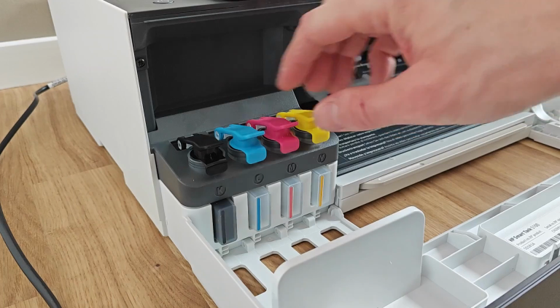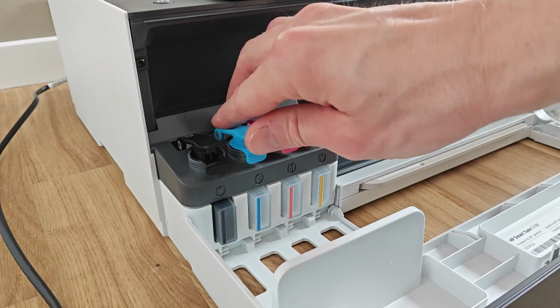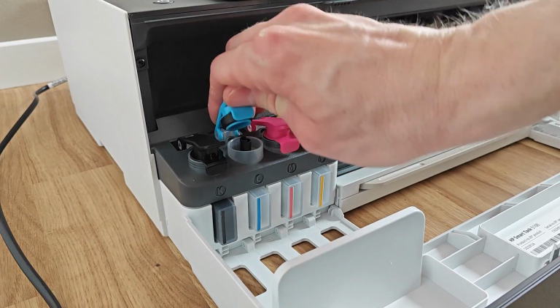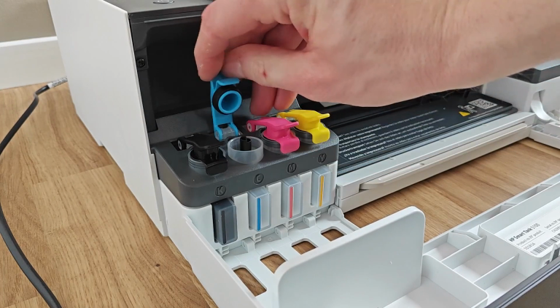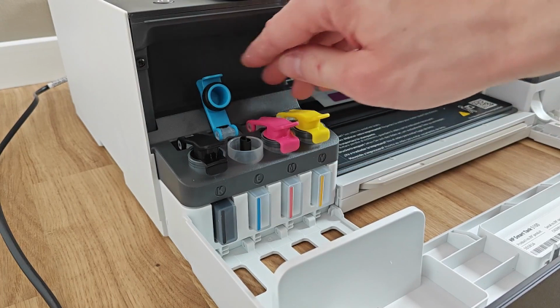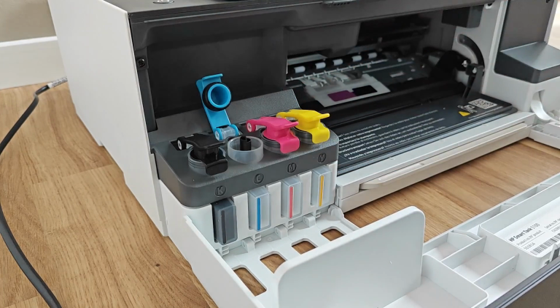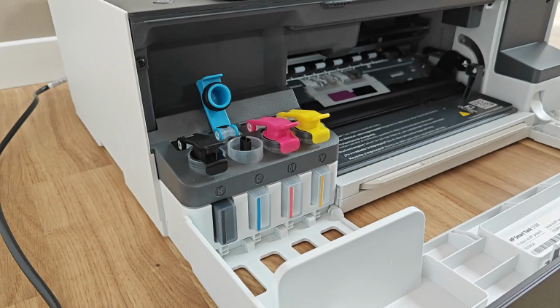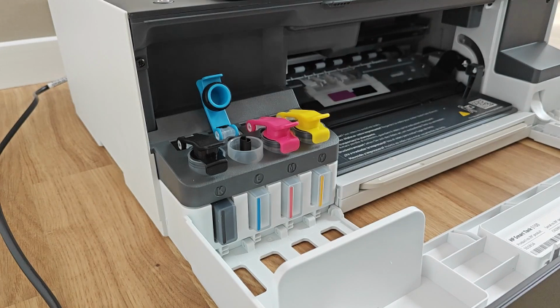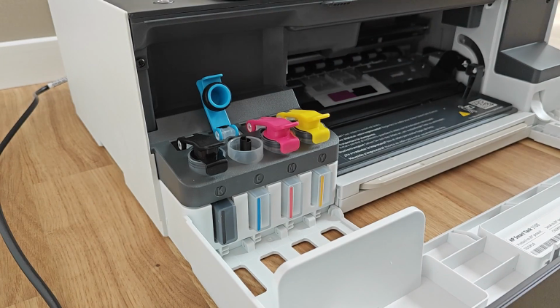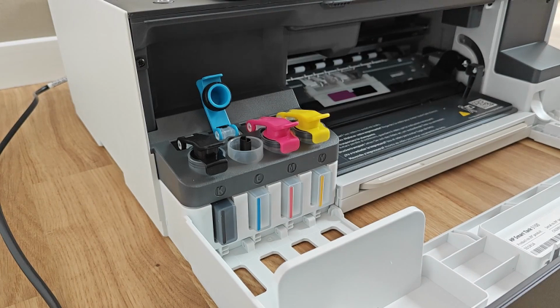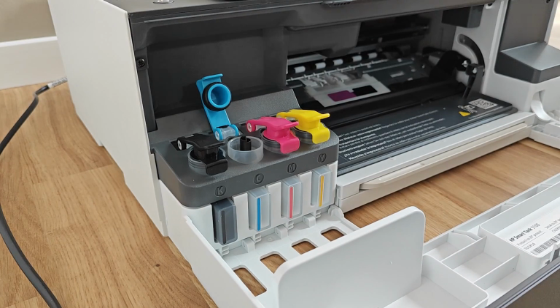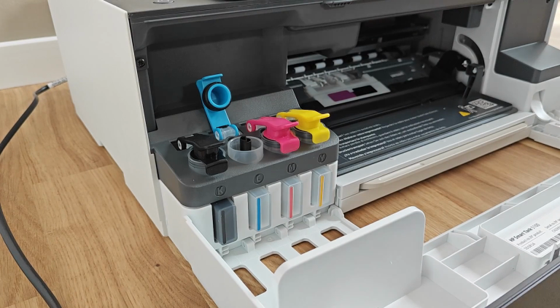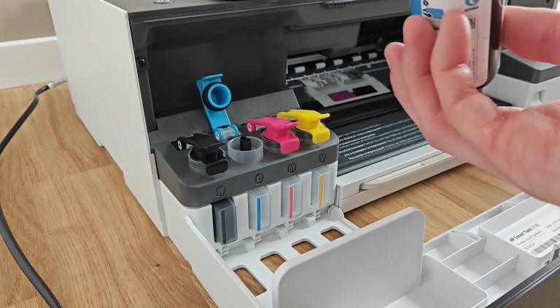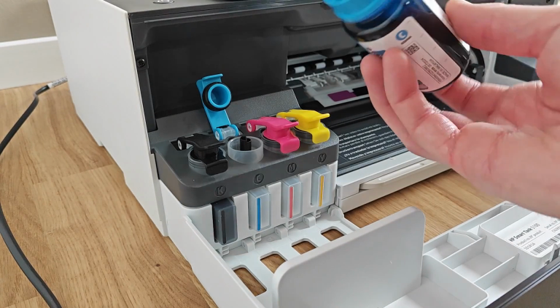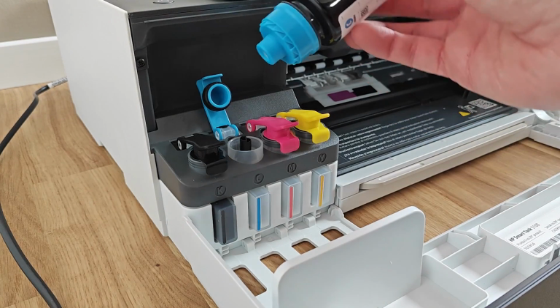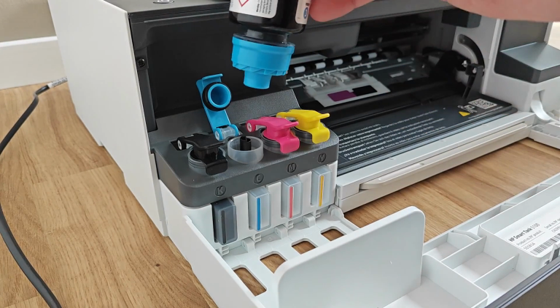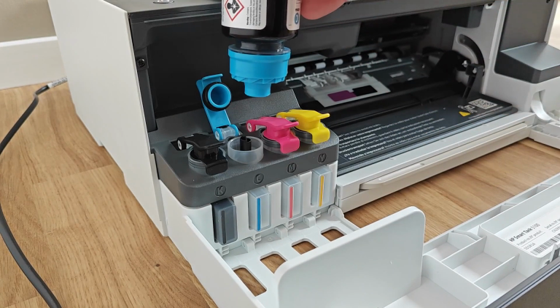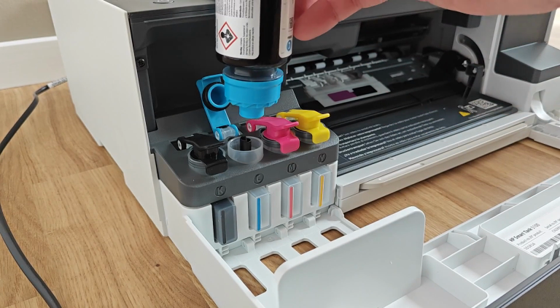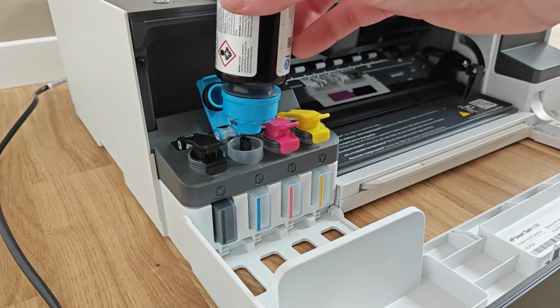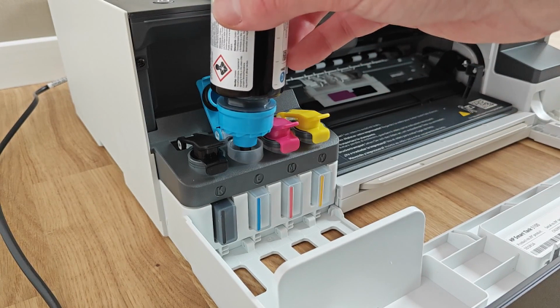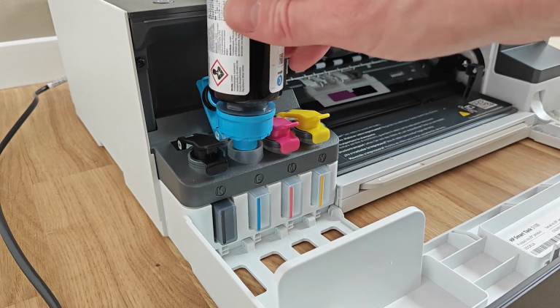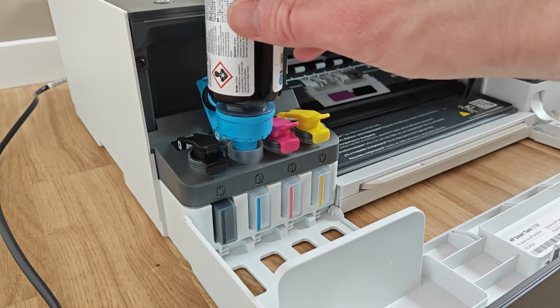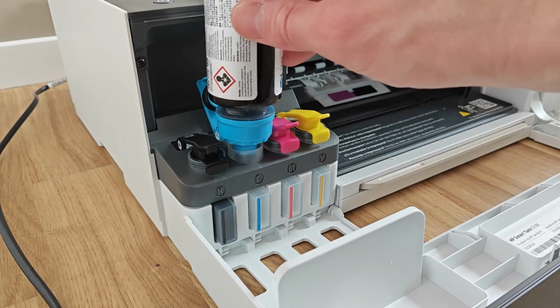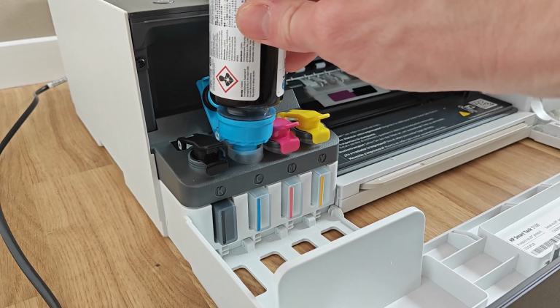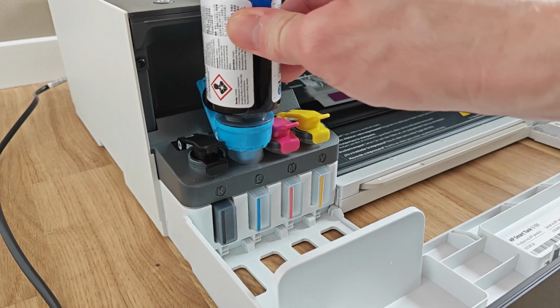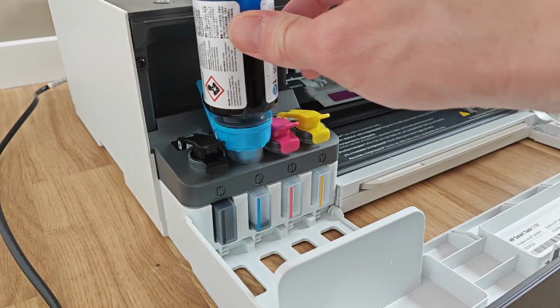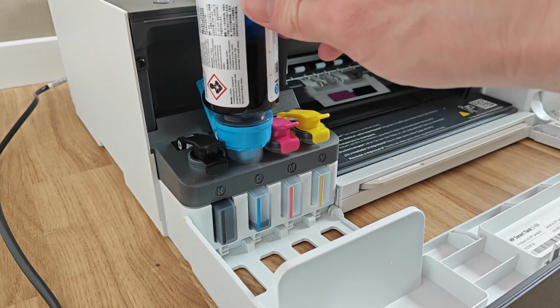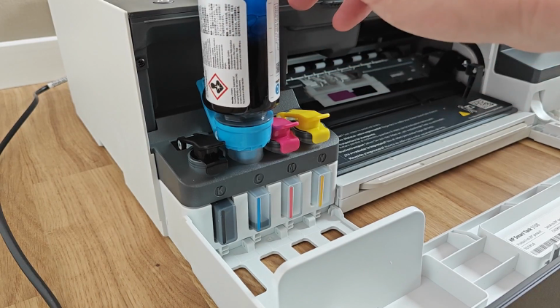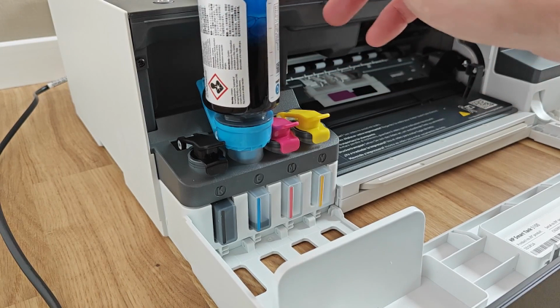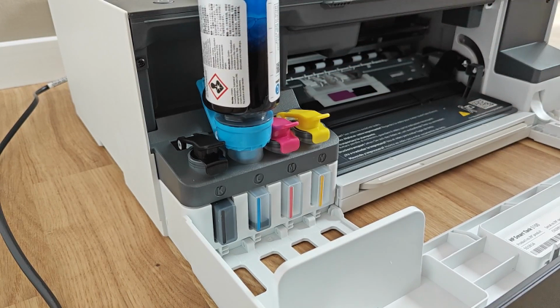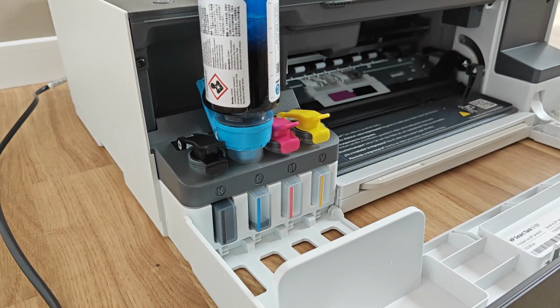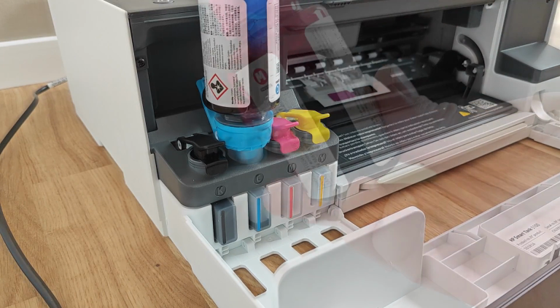Cost-wise it's a concept that is difficult to critique that much. The printer comes with enough ink for about 6000 black and white and color prints respectively, with around 5% coverage — something that is just great.